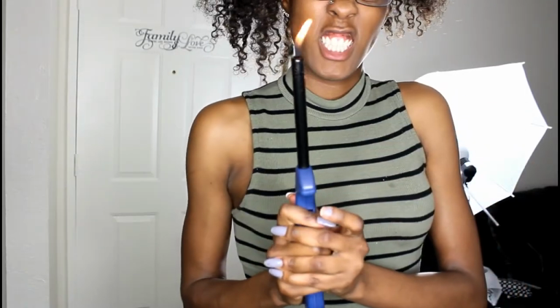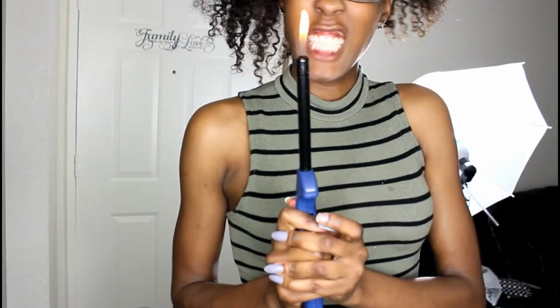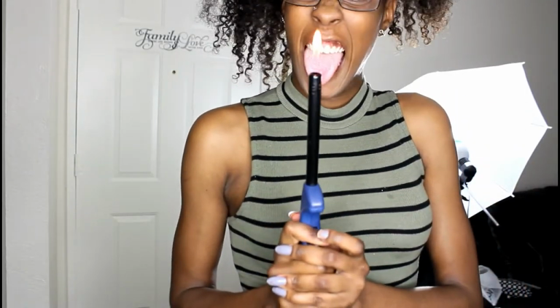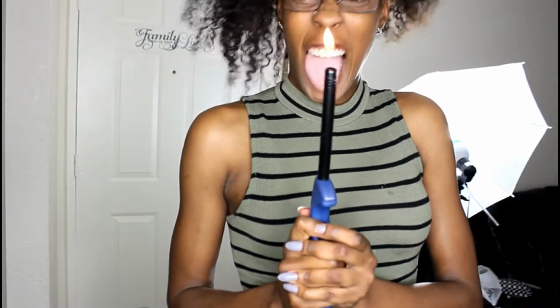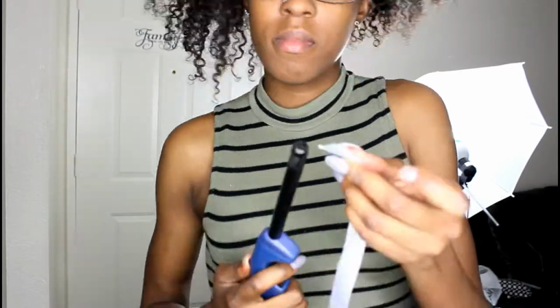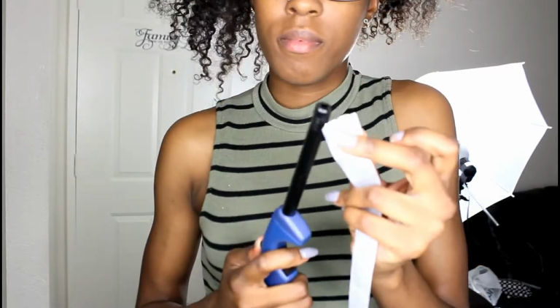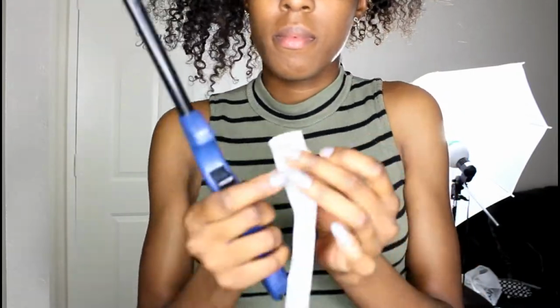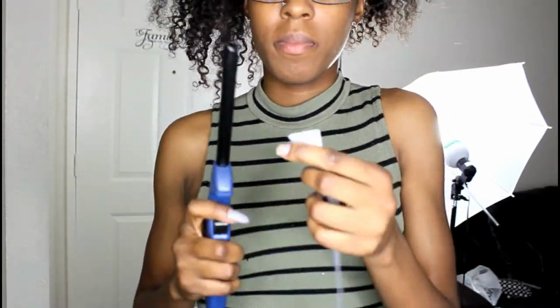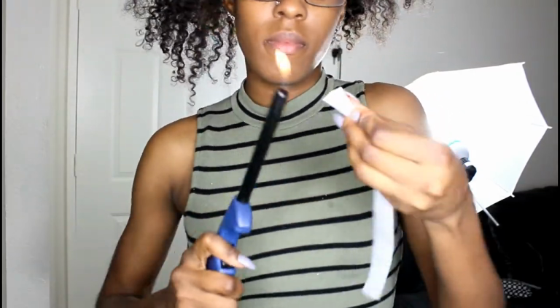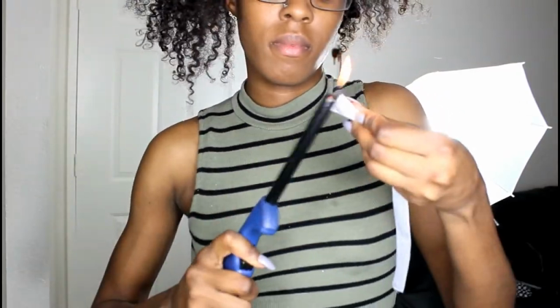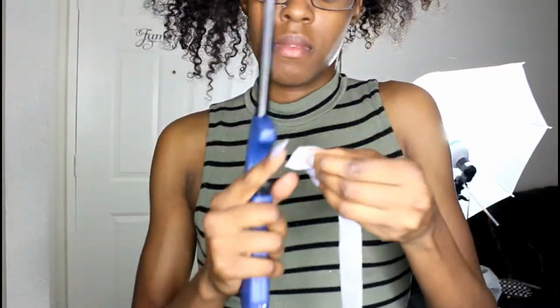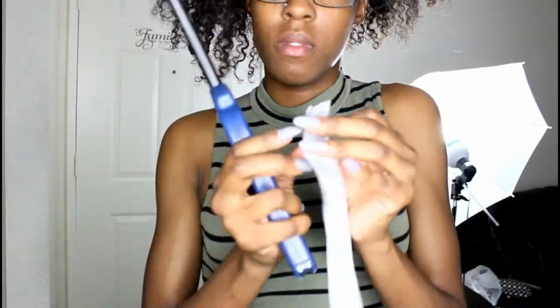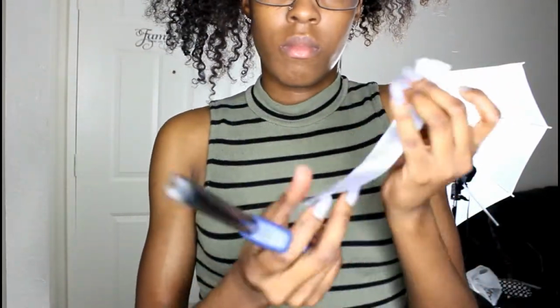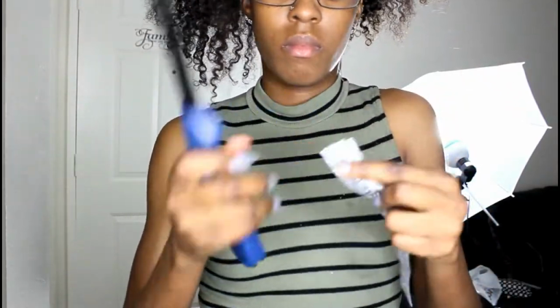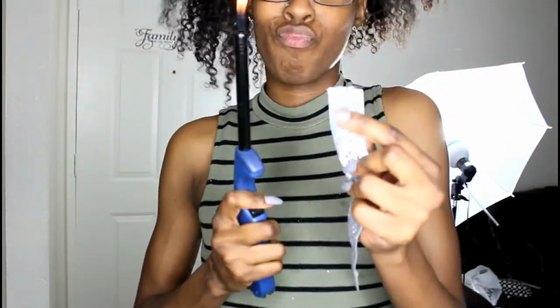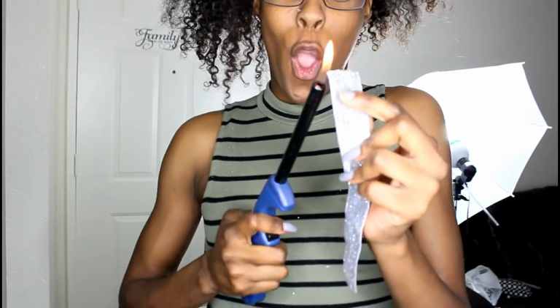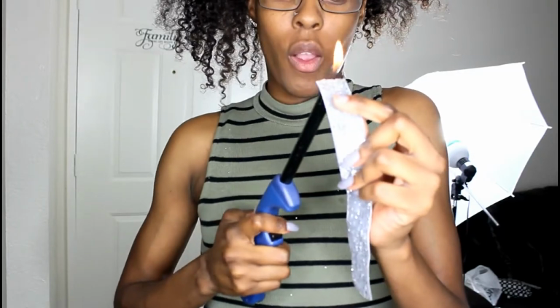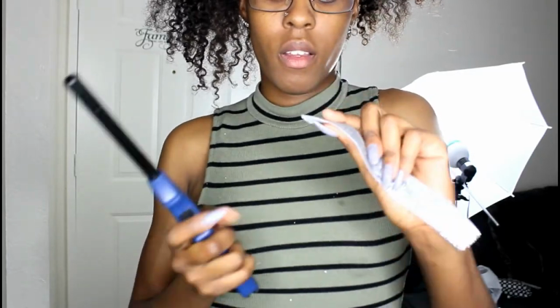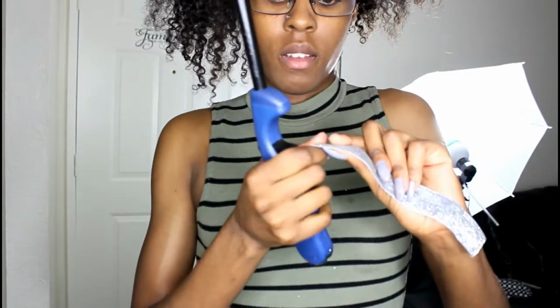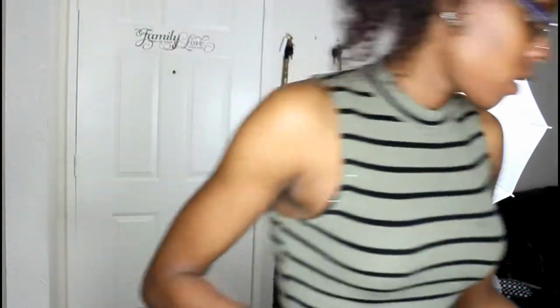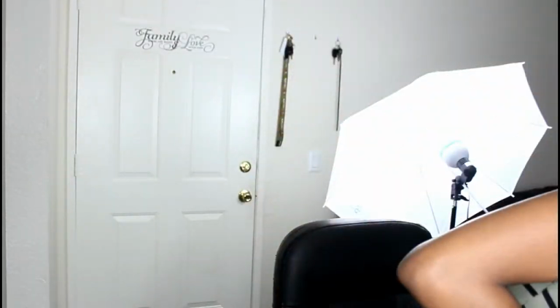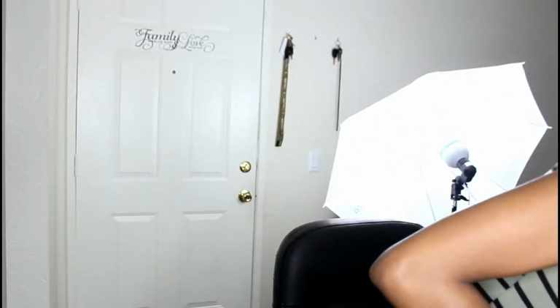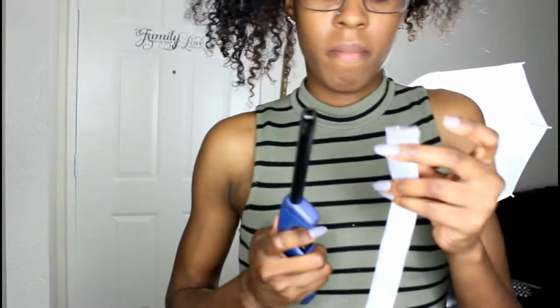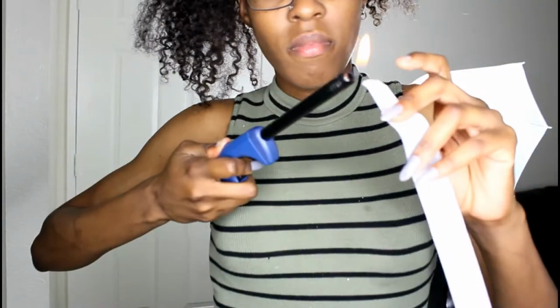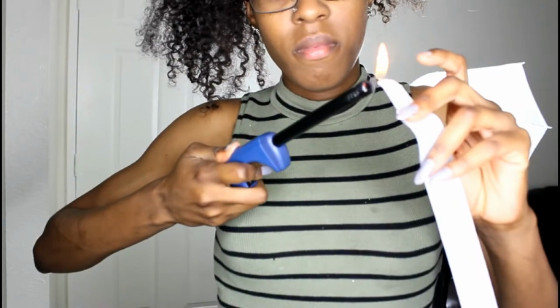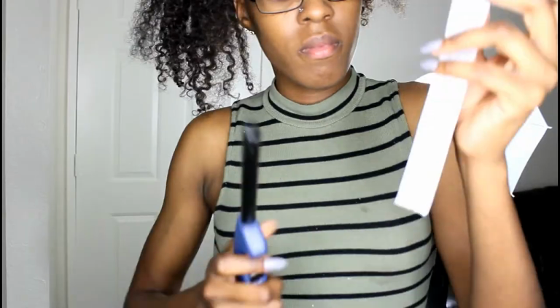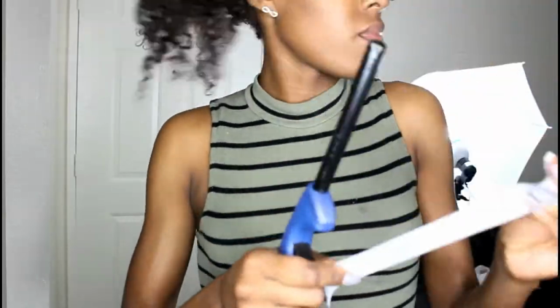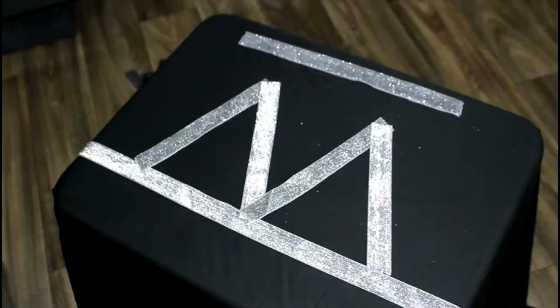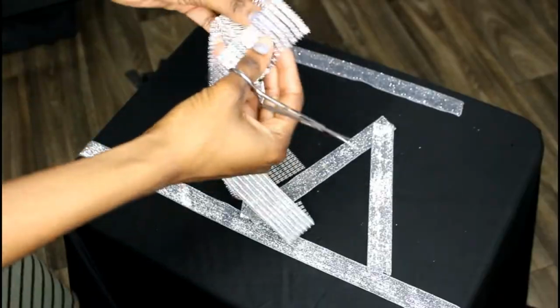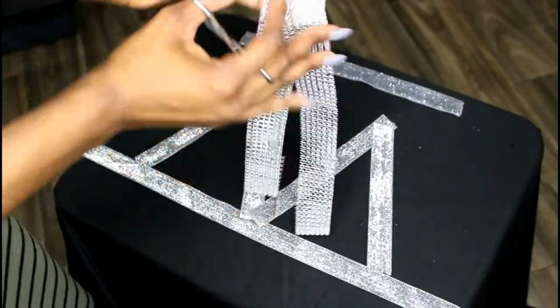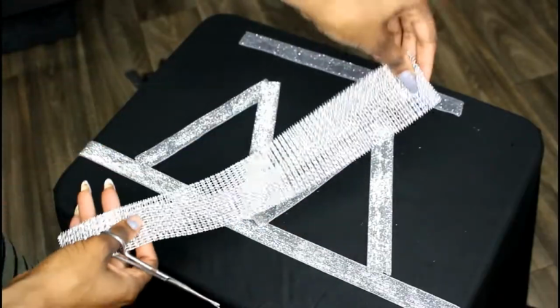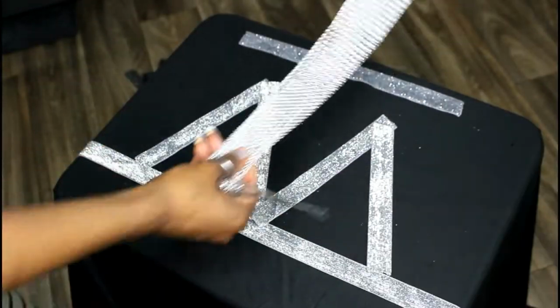This is where it gets a little crazy. I'm burning the ends of the fabrics to keep them from falling apart — it's actually sealing the edges of the ribbon. And this actually works.